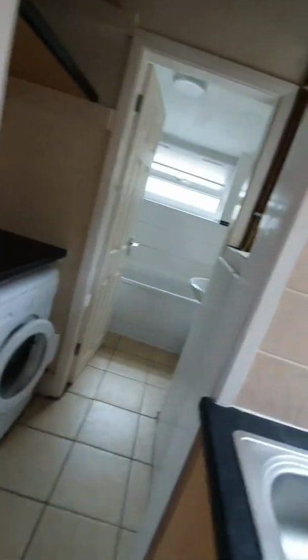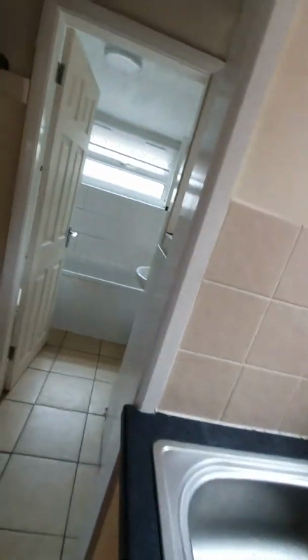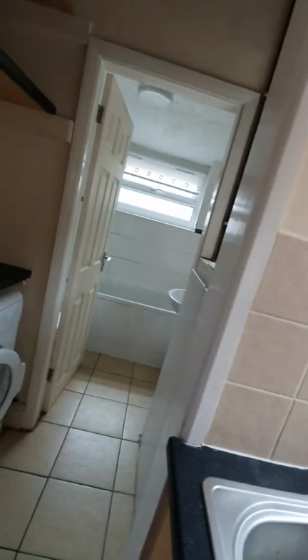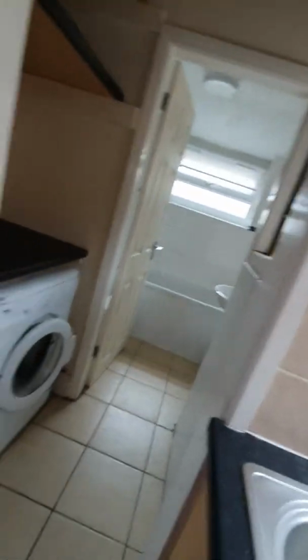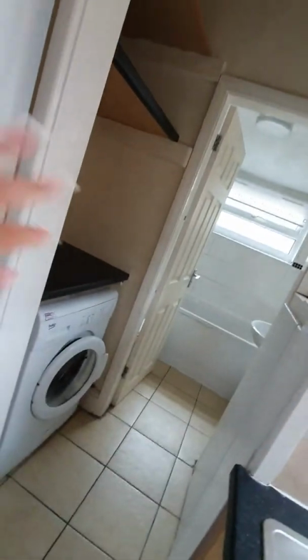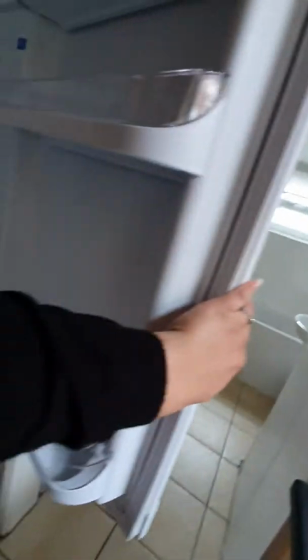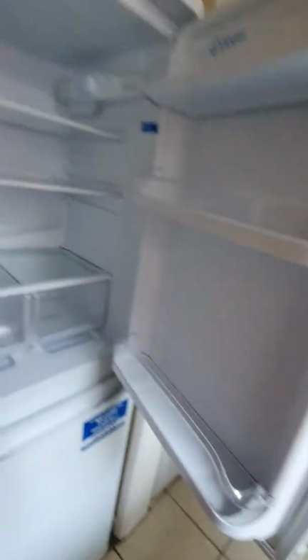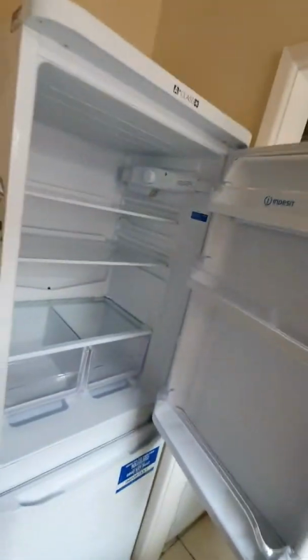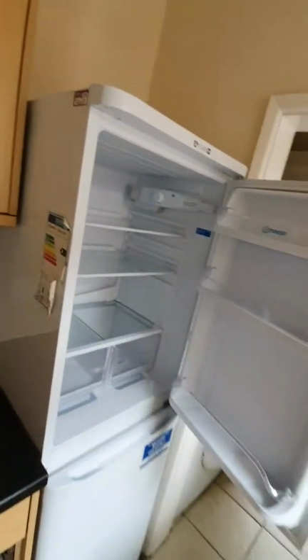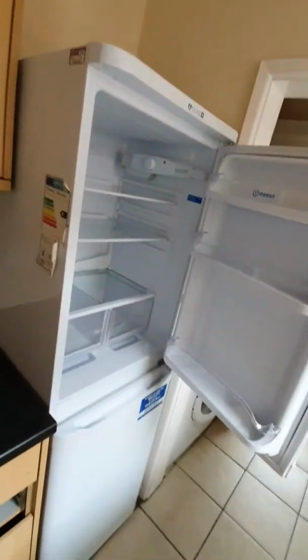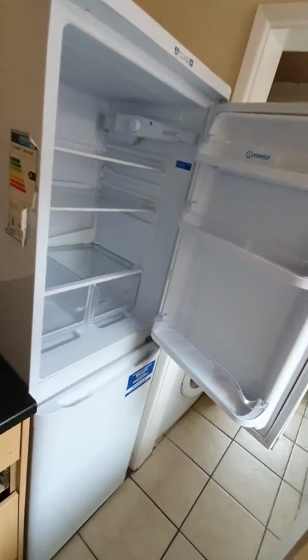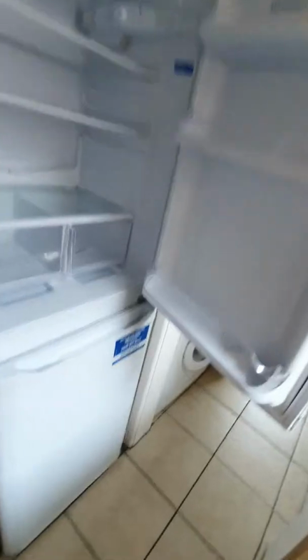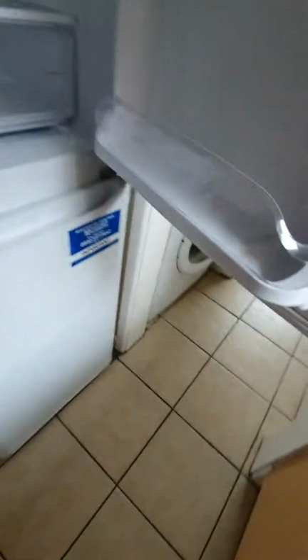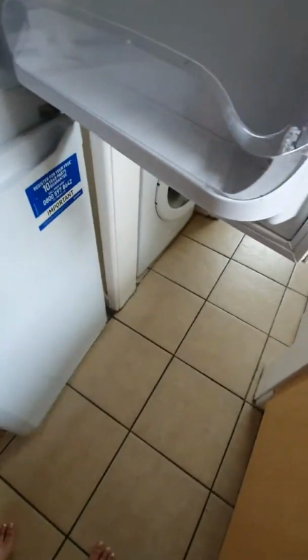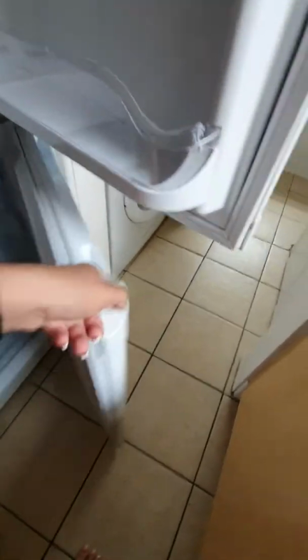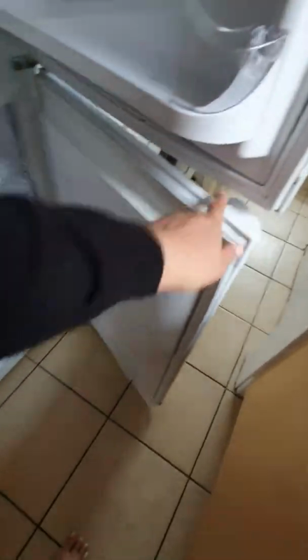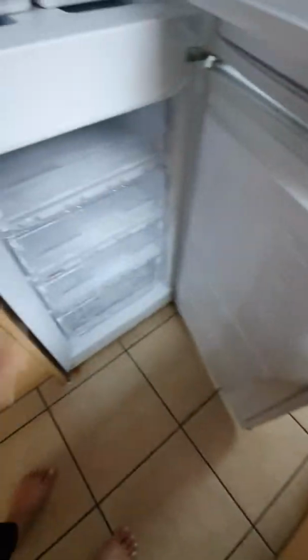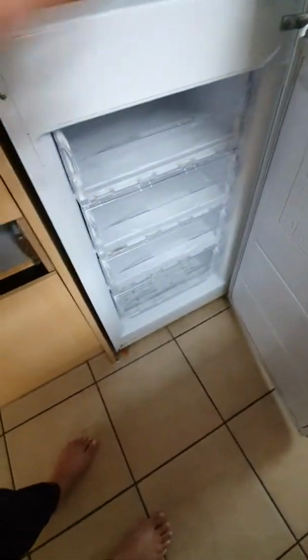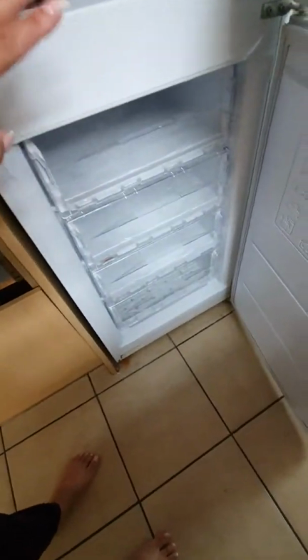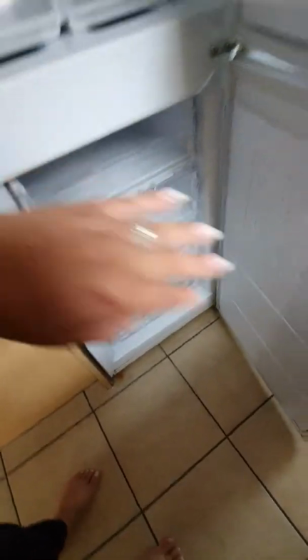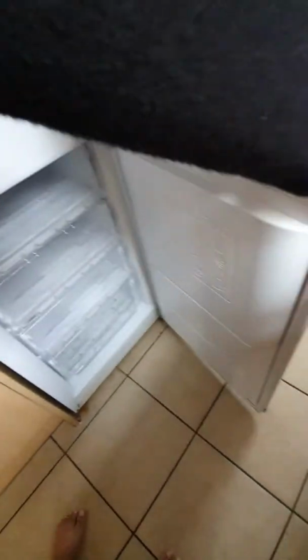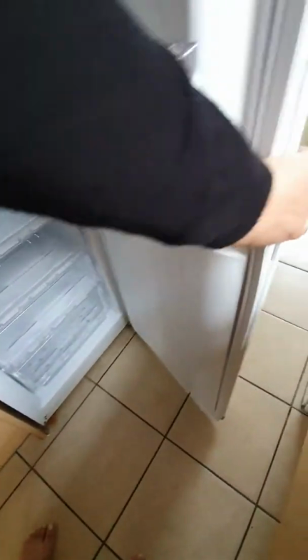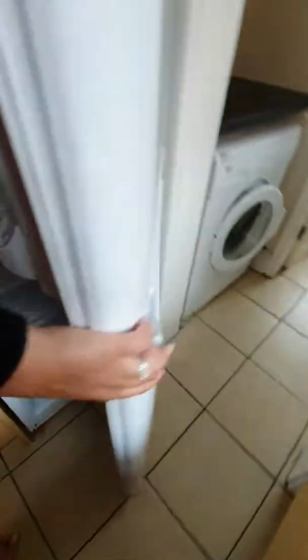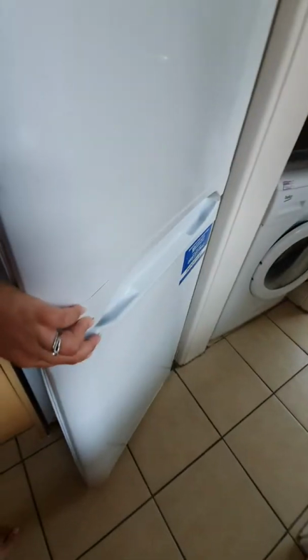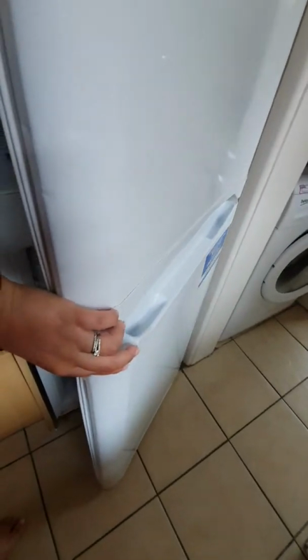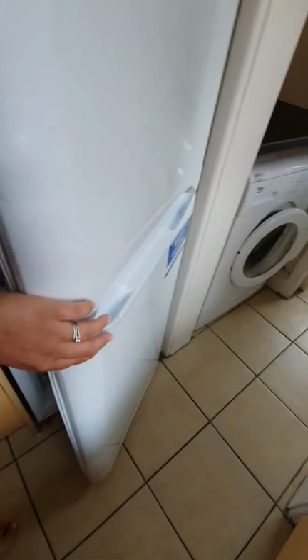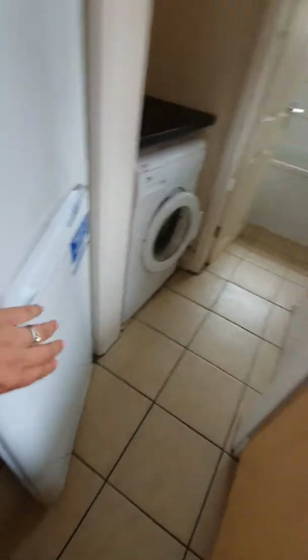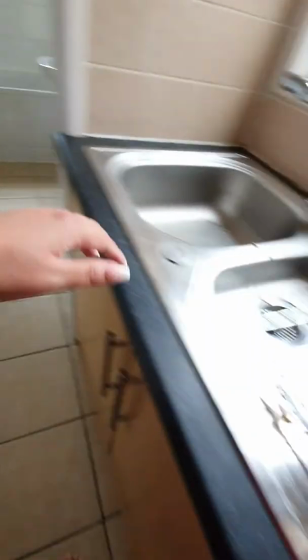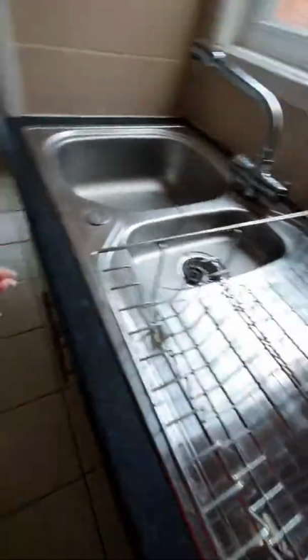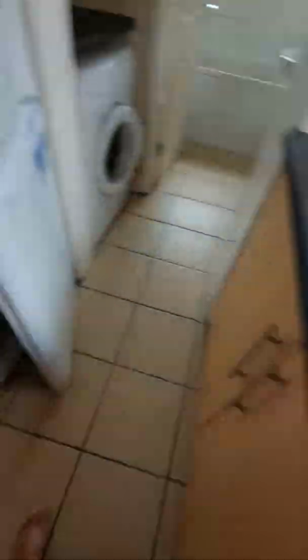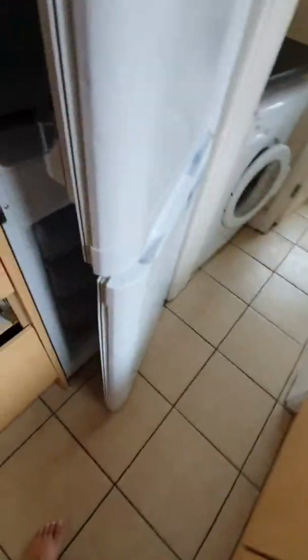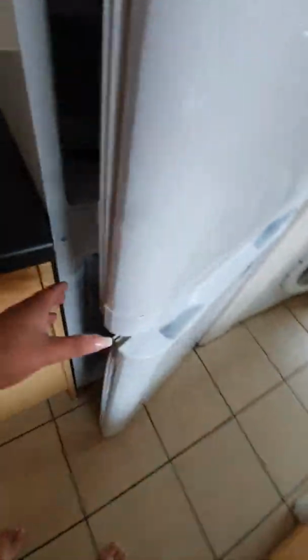The fridge is clean and ready to use. The freezer is all defrosted and clean as well — just going to leave that open because it might start smelling.